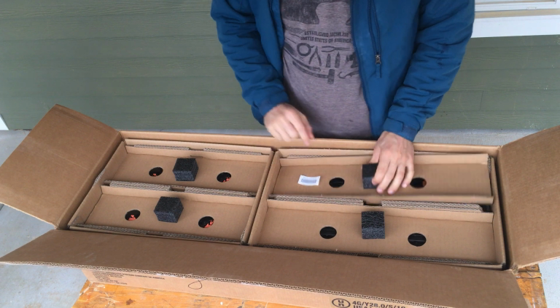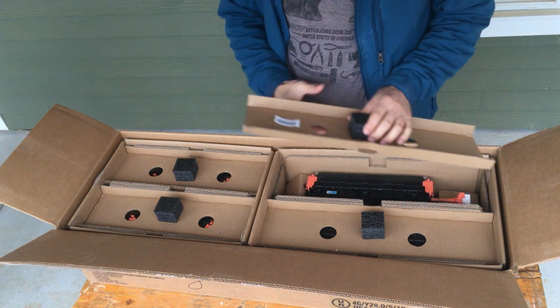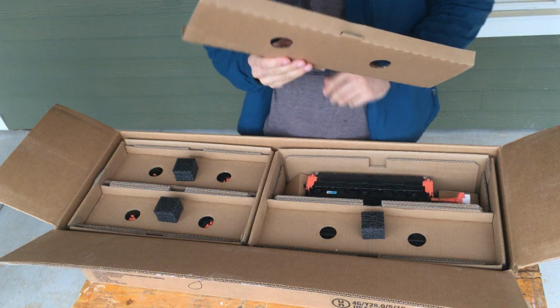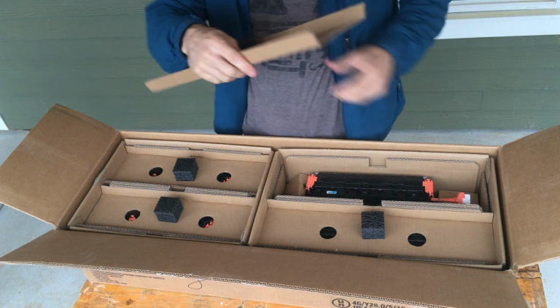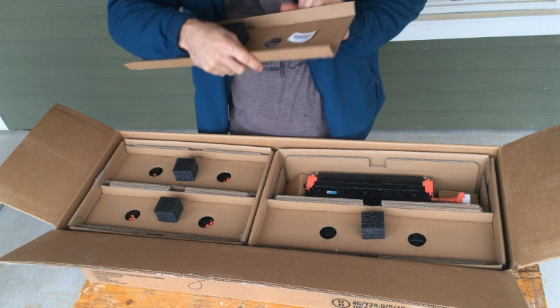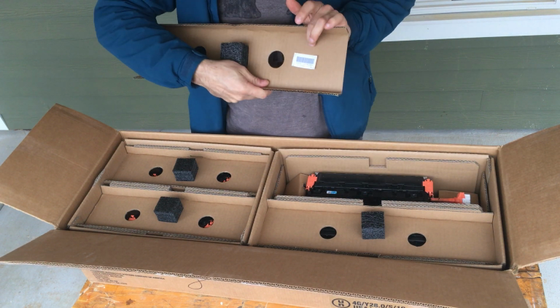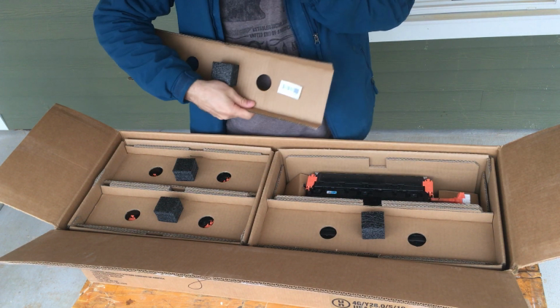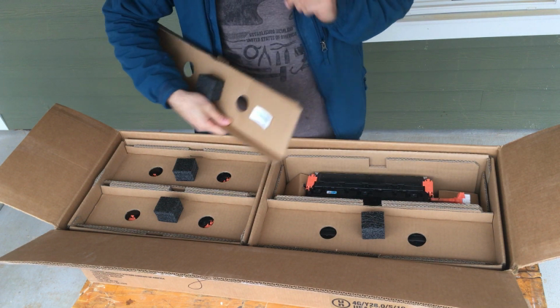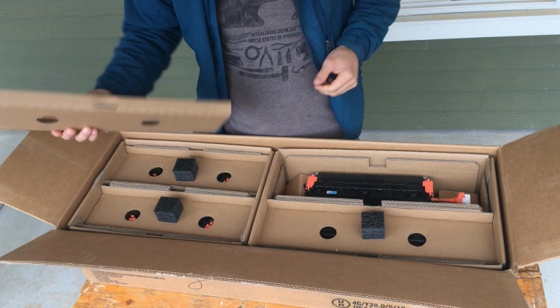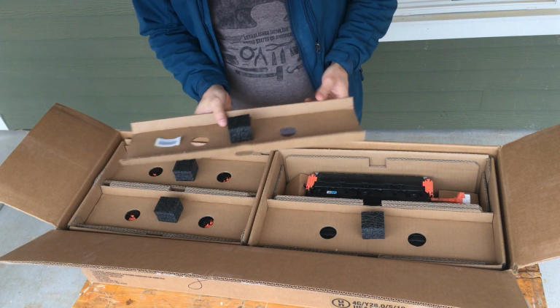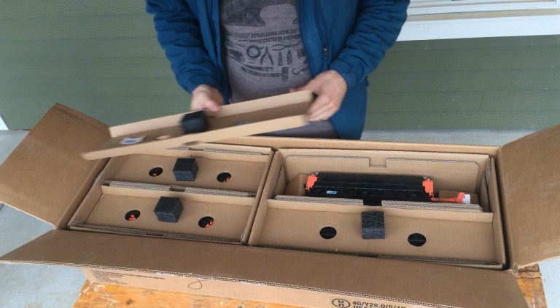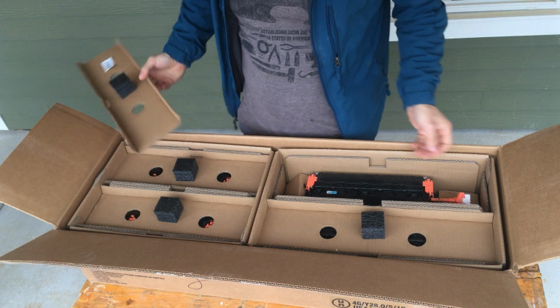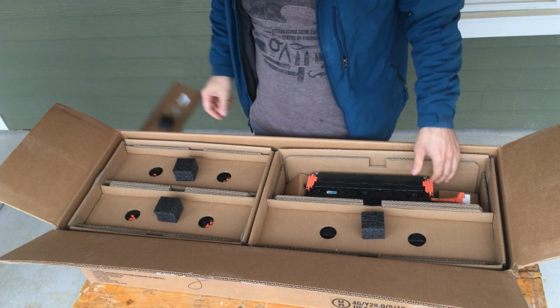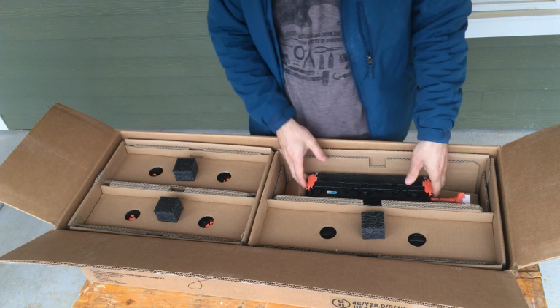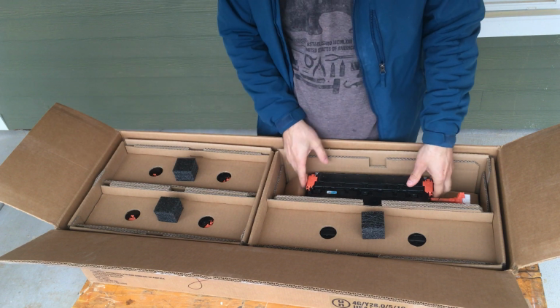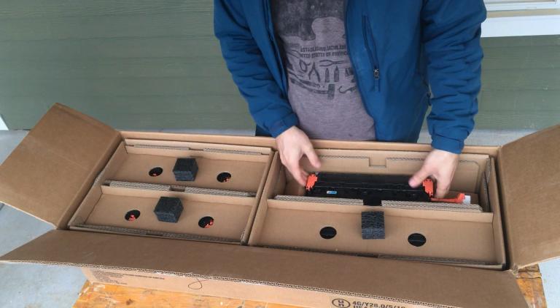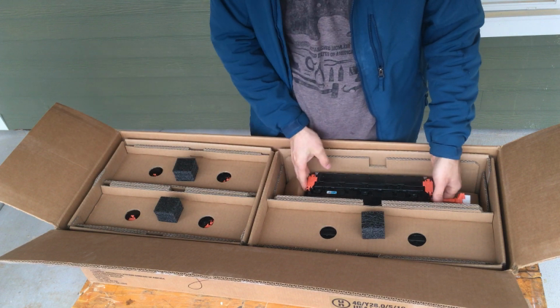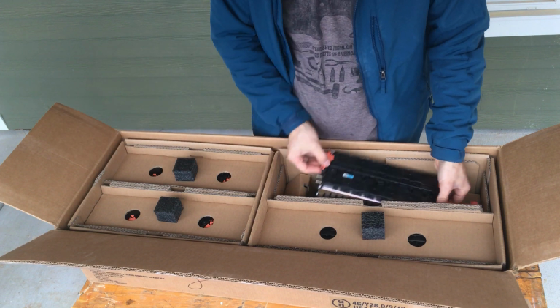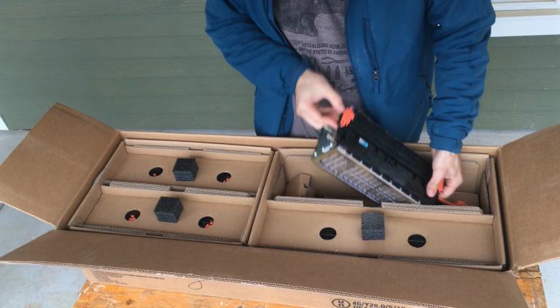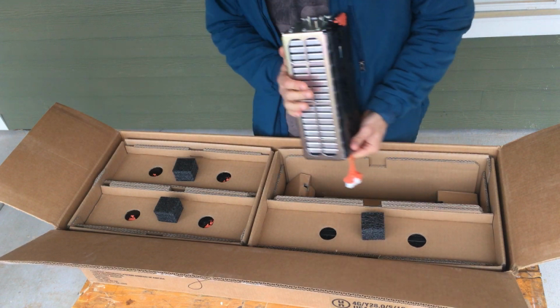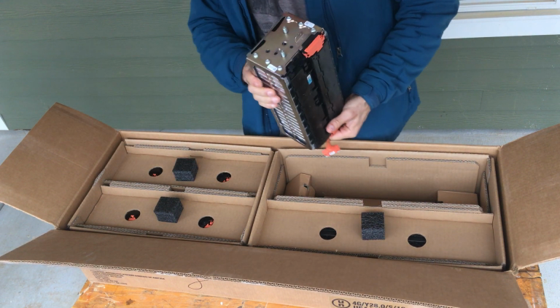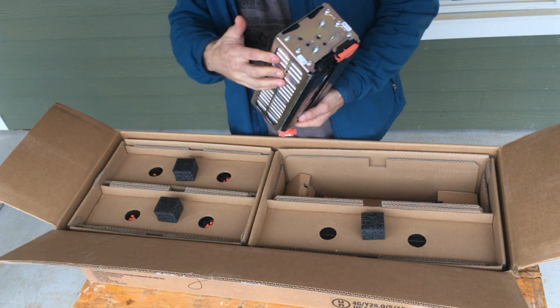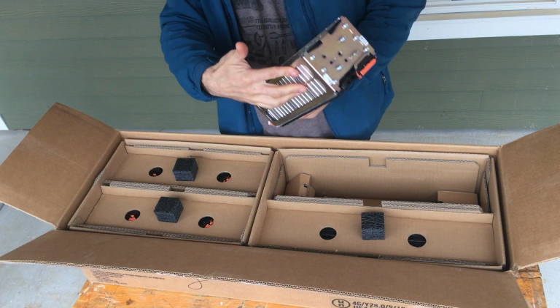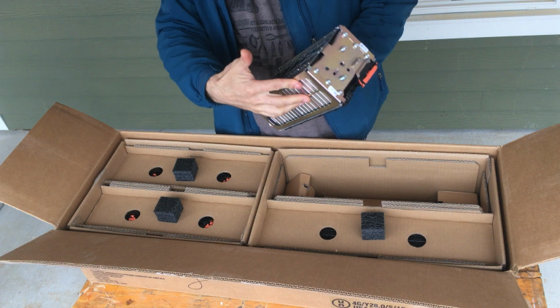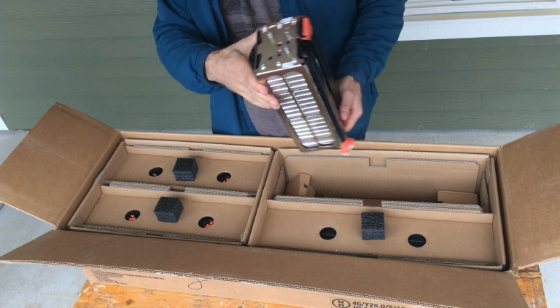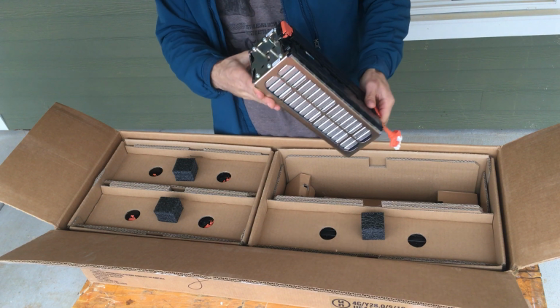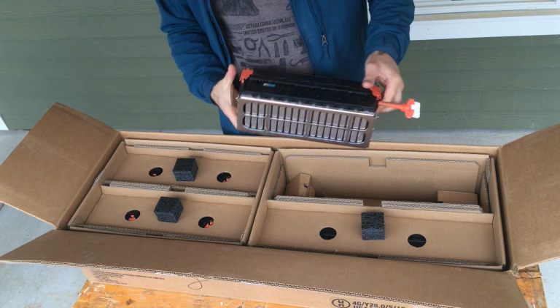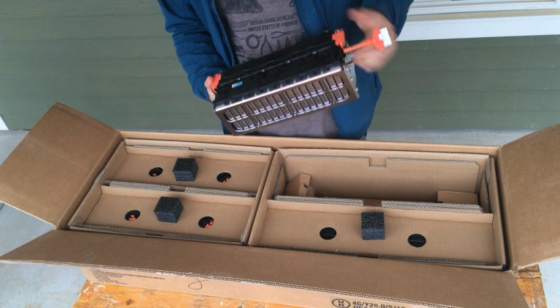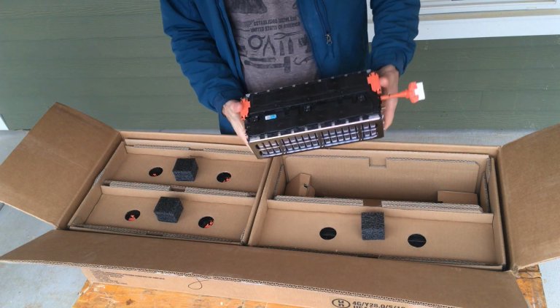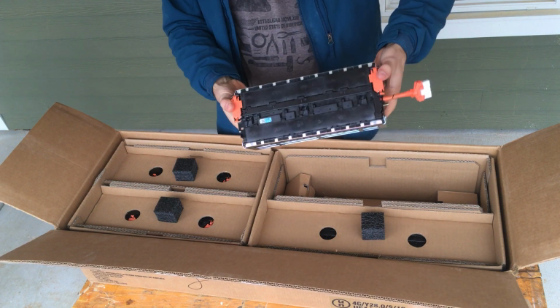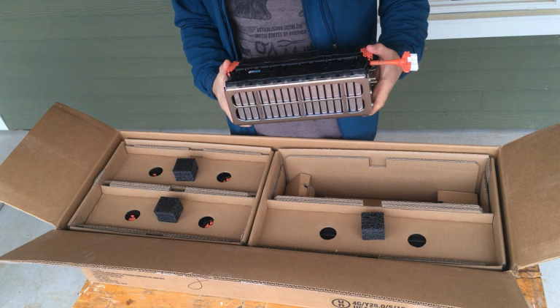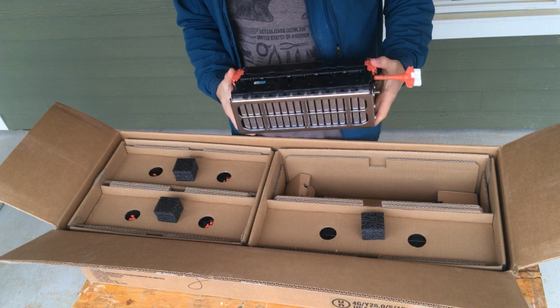It says it's an 1177 watt-hour battery, so a 1.9 kWh battery. And yeah, this looks like a brand new lithium cell.